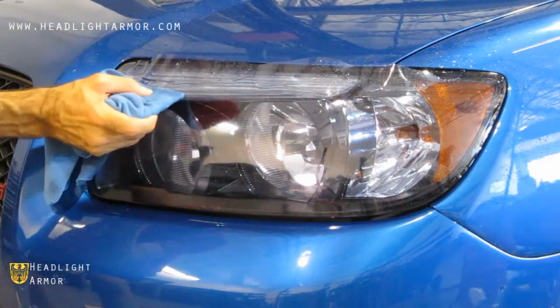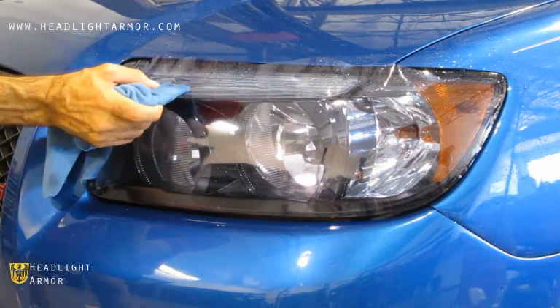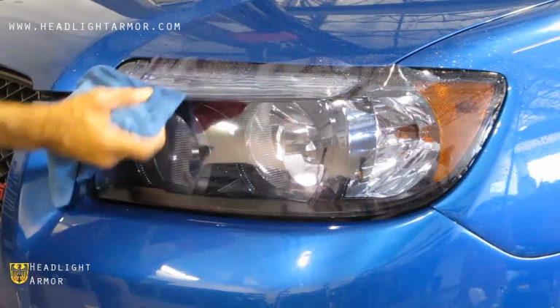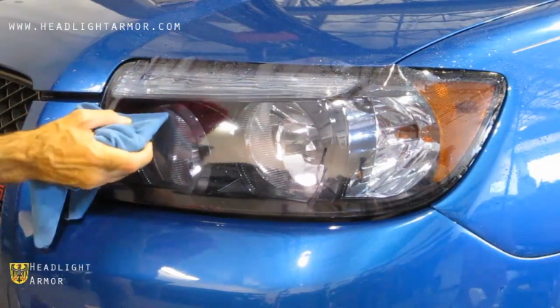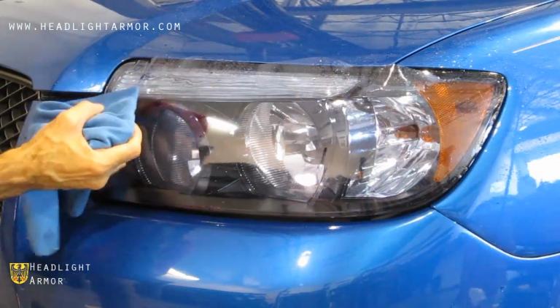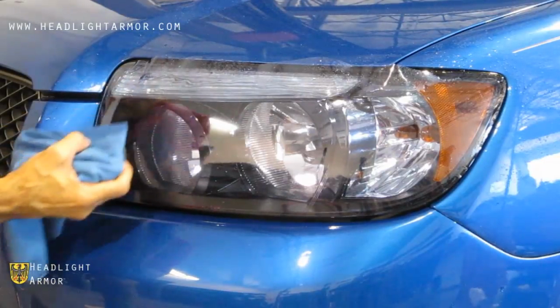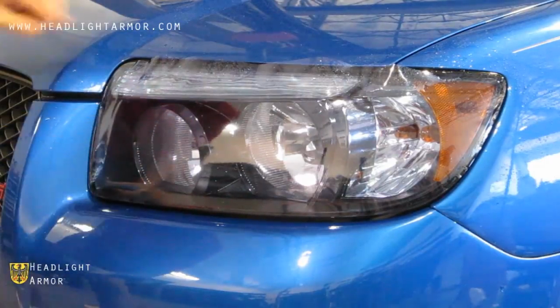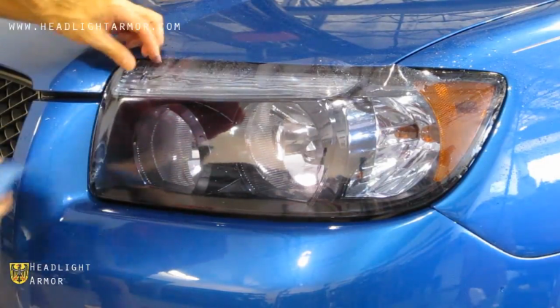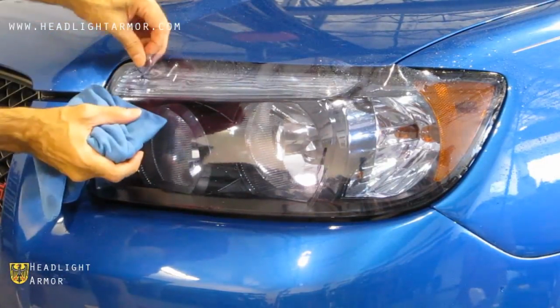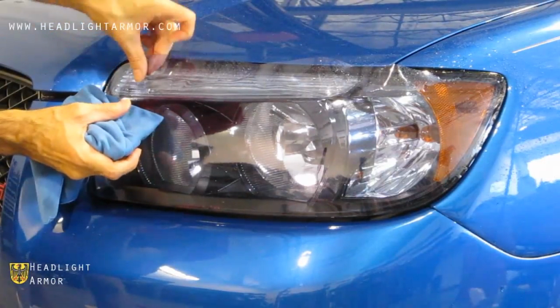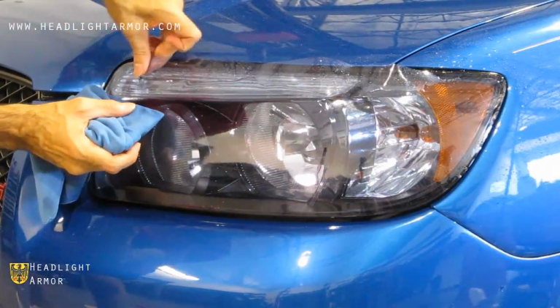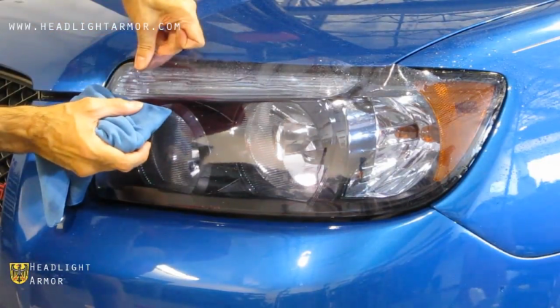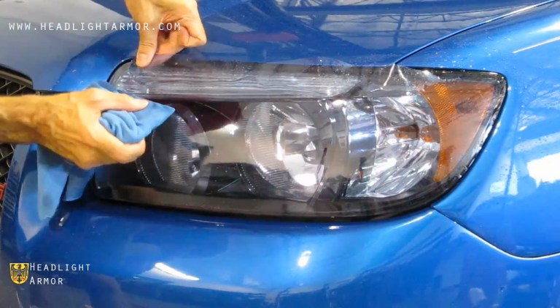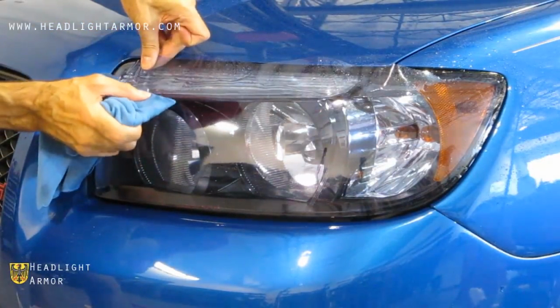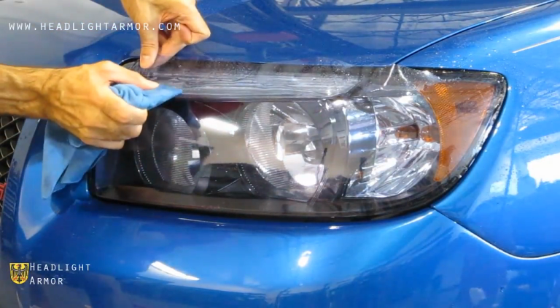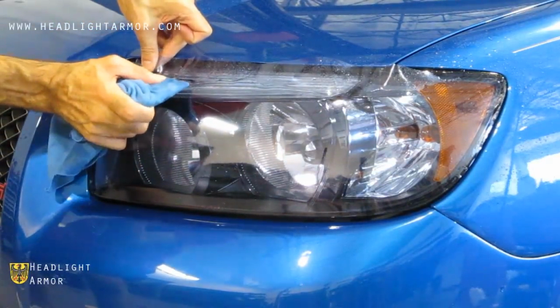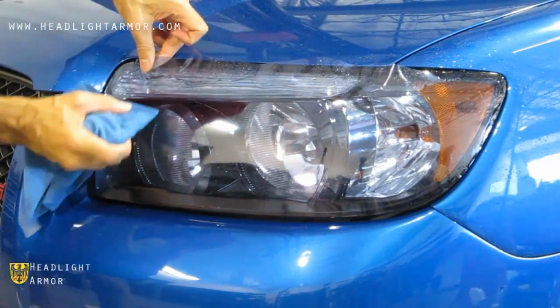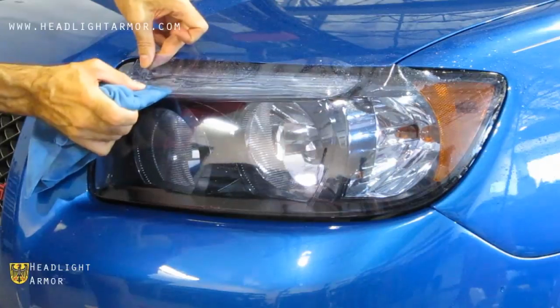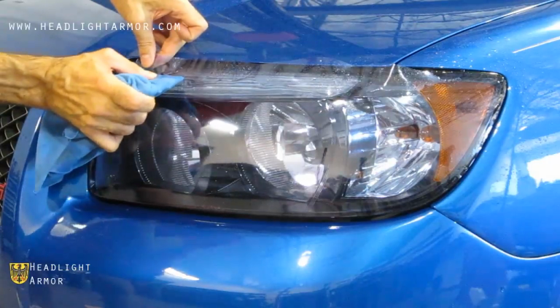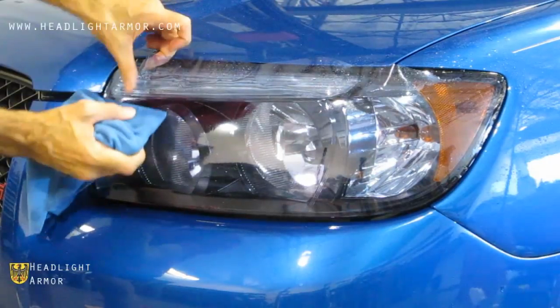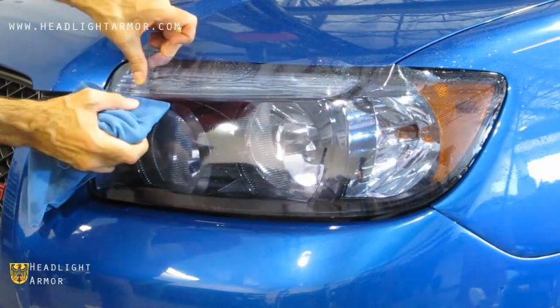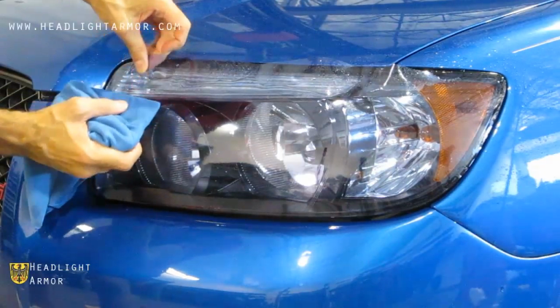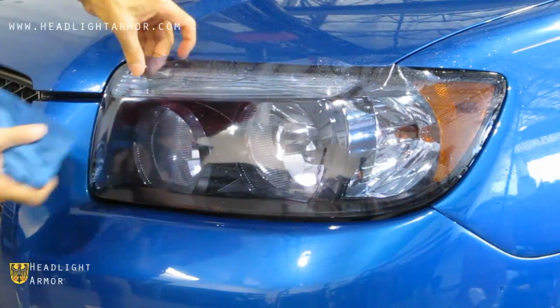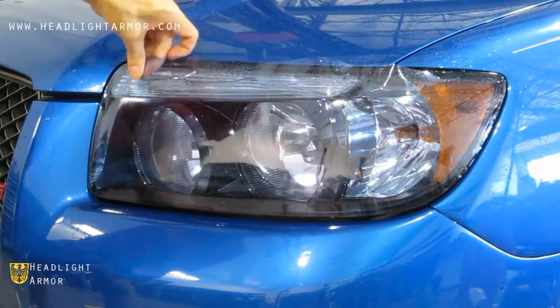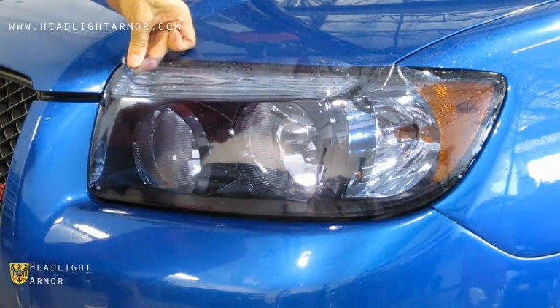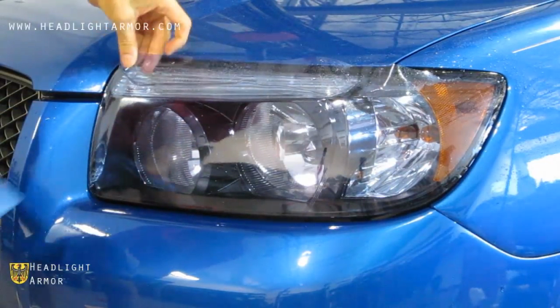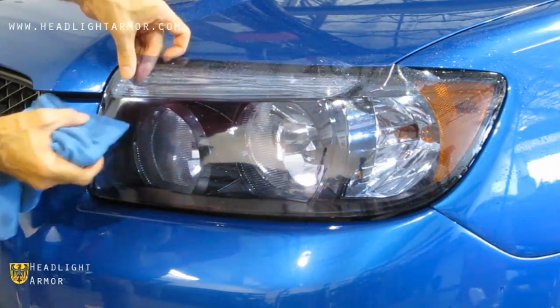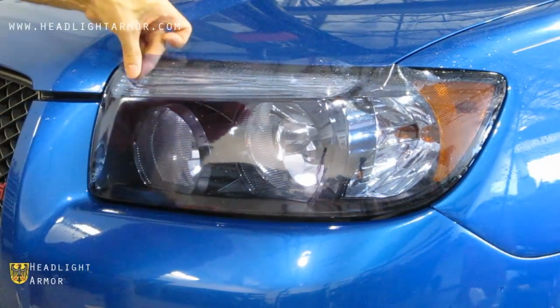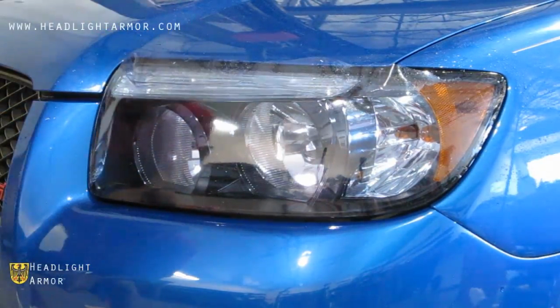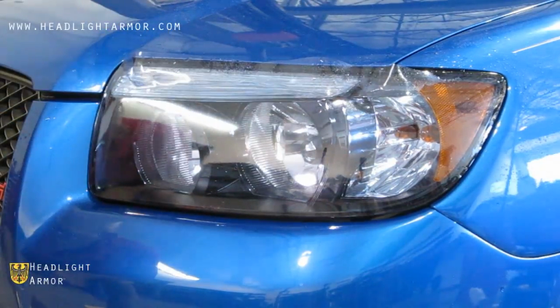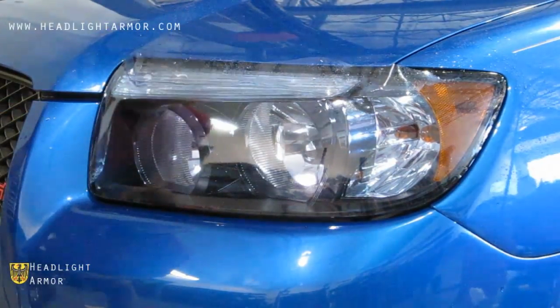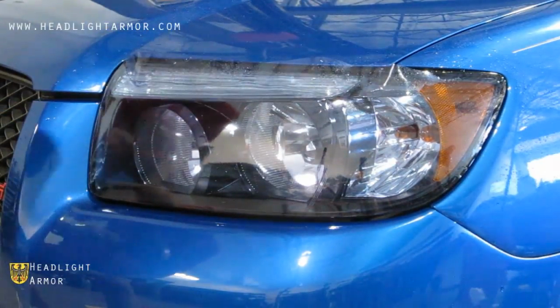Once the area is warmed, use the squeegee with some short, firm strokes. If you get an area that bunches up too early, just simply lift the material back a little bit.